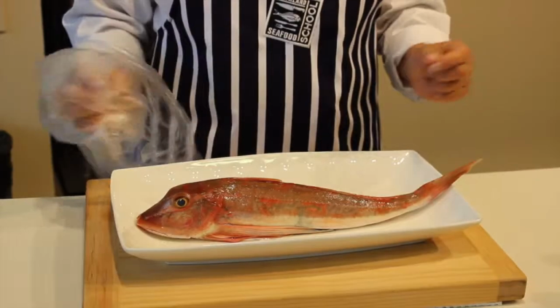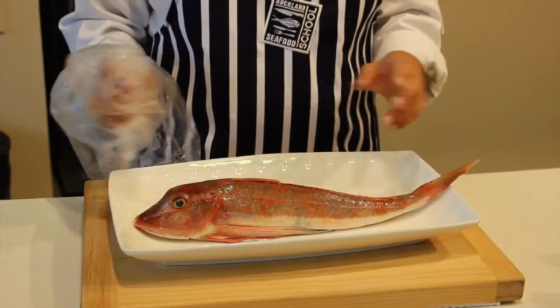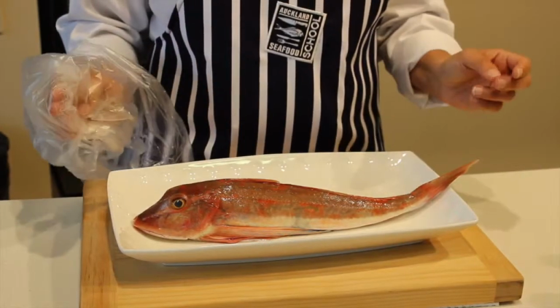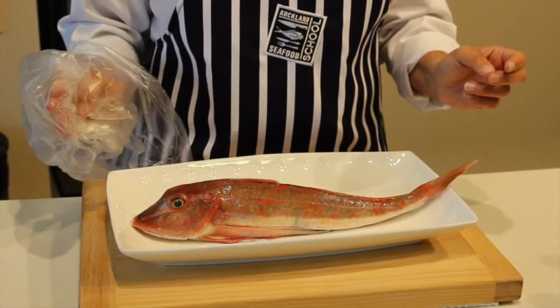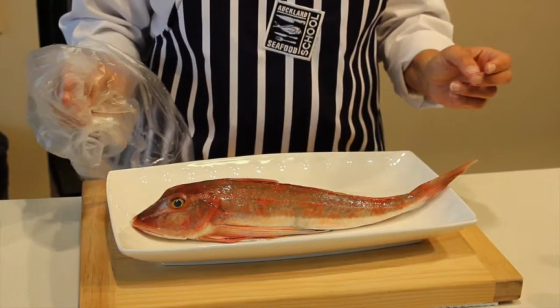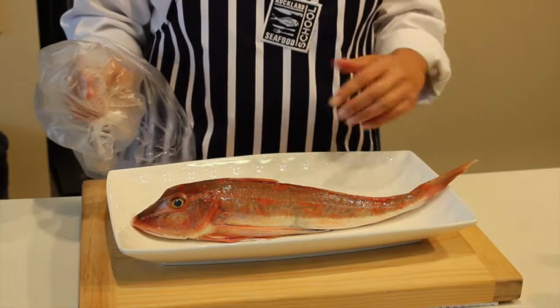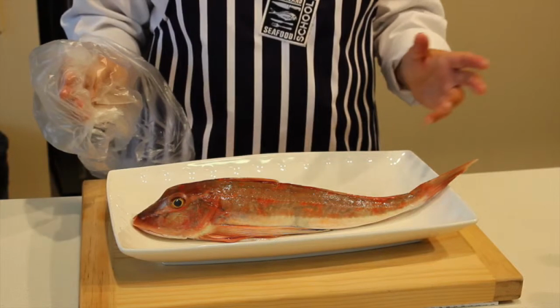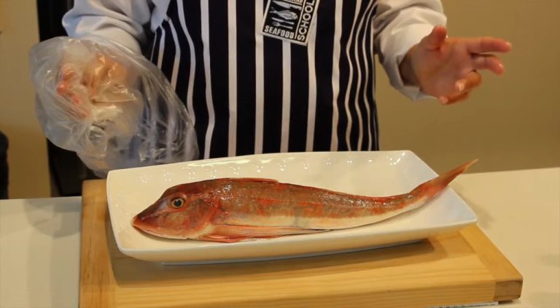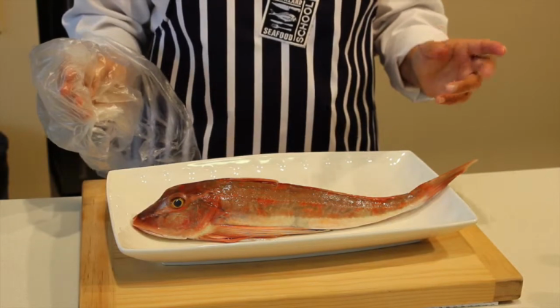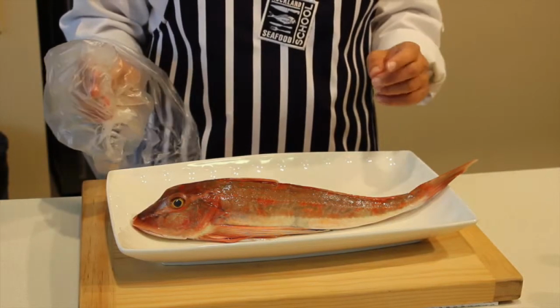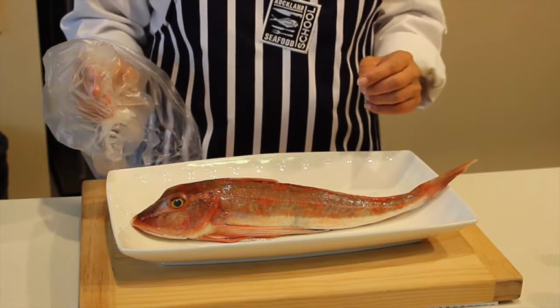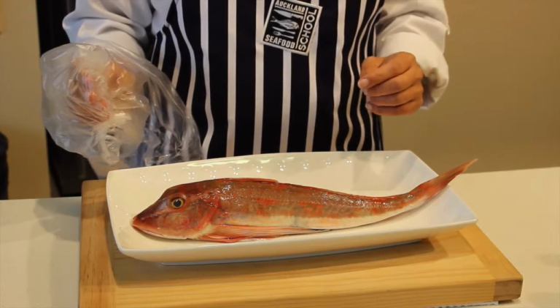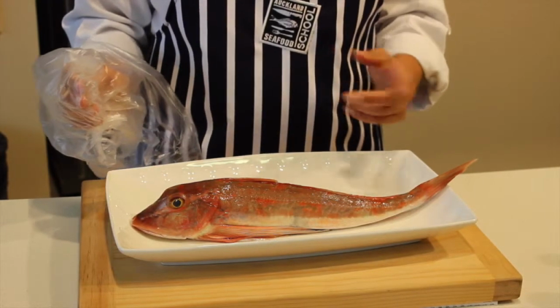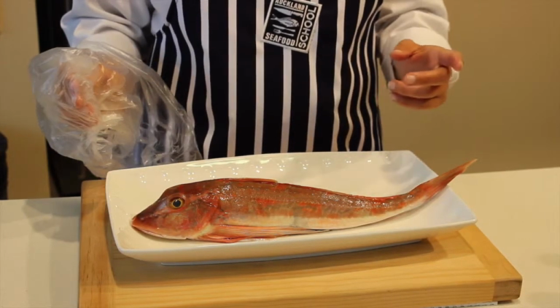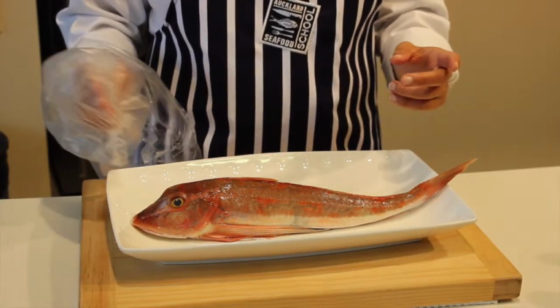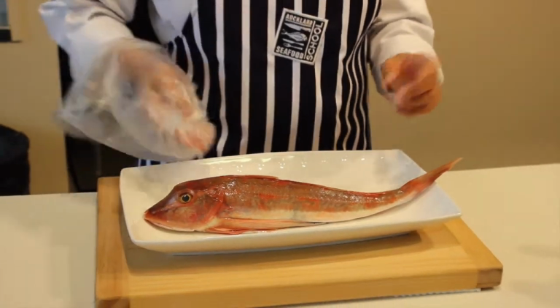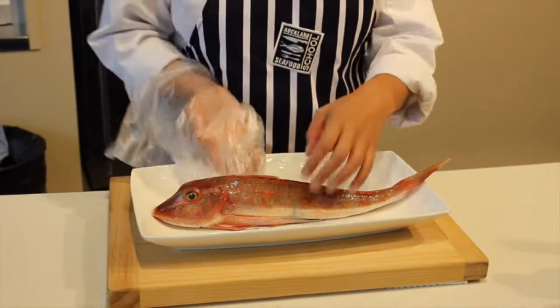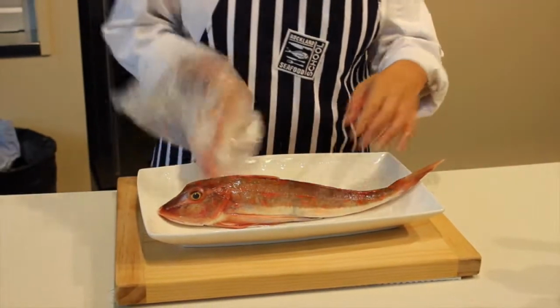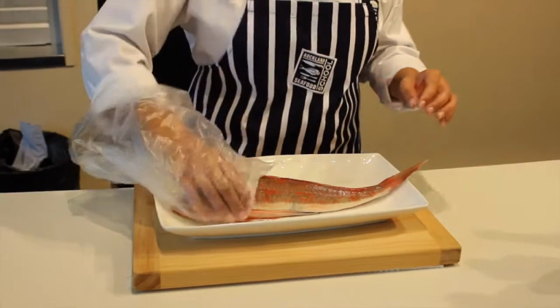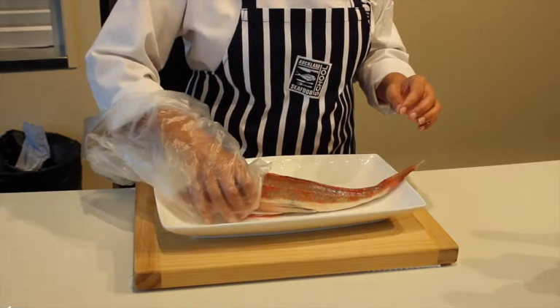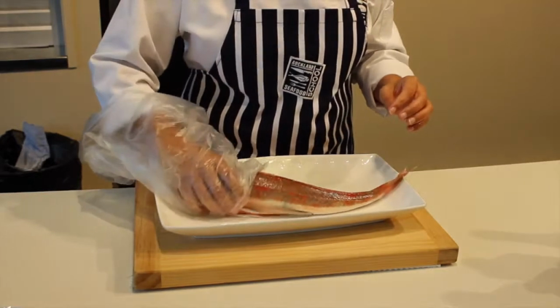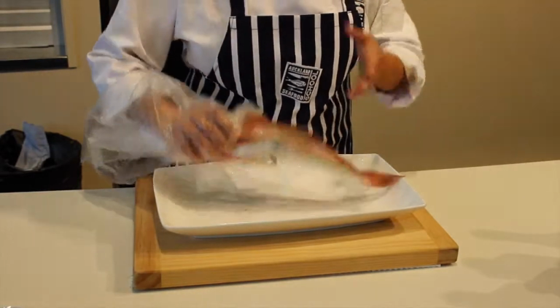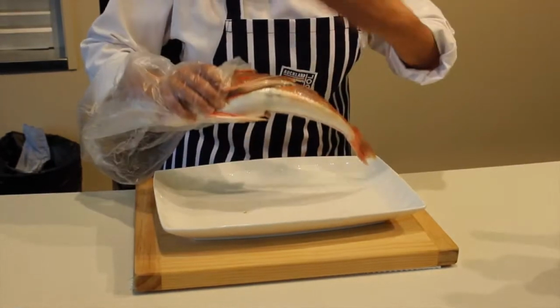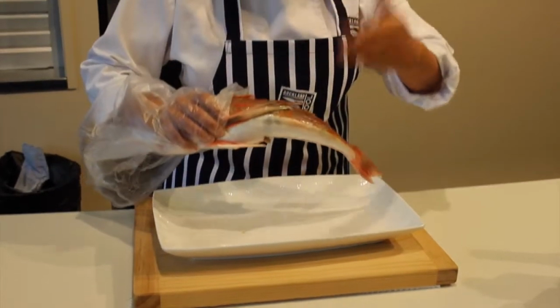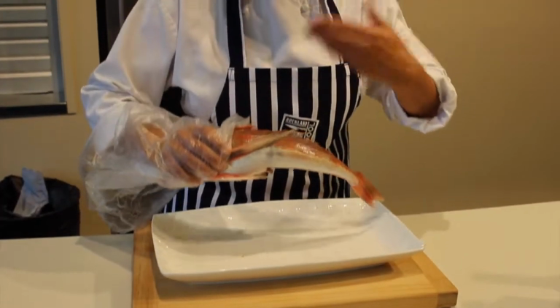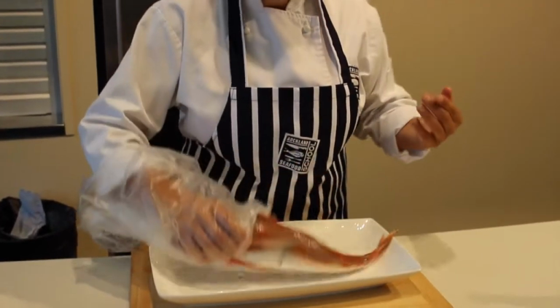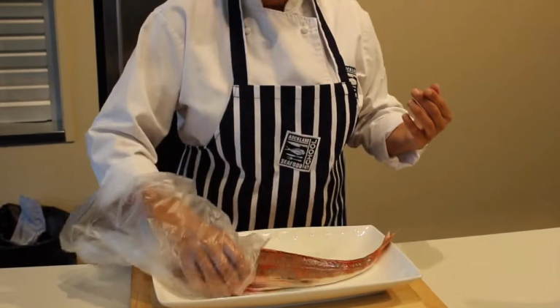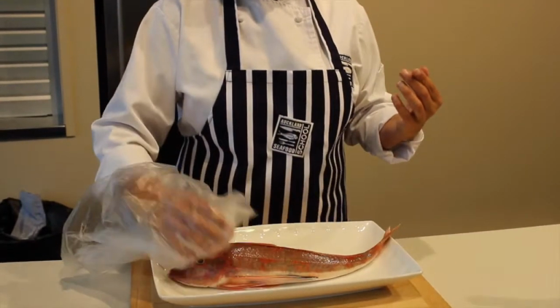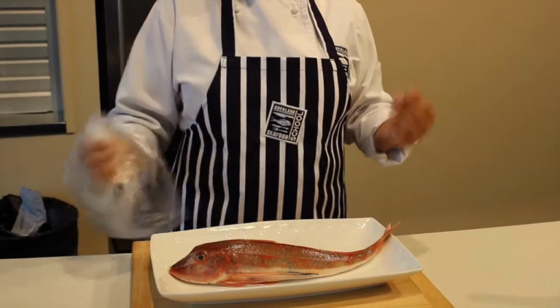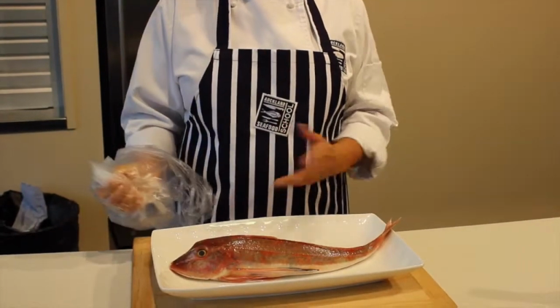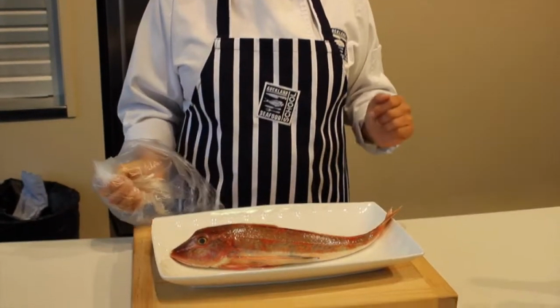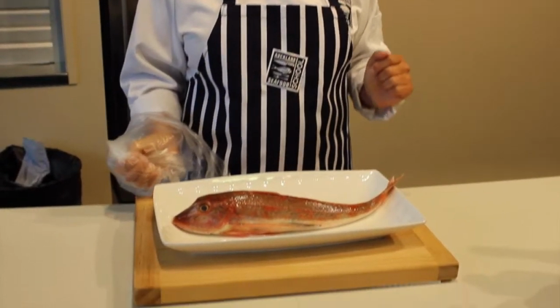And the last thing I like to do is just check the smell. The fish should smell like the ocean. Just pick up the fish and give it a little walk towards yourself and it should smell just like the sea.